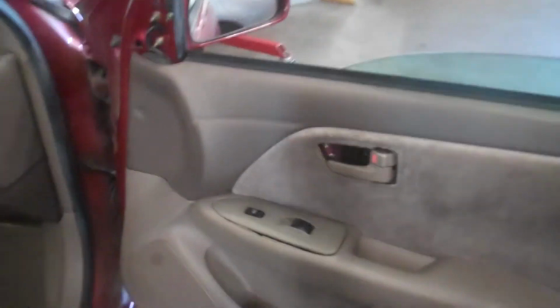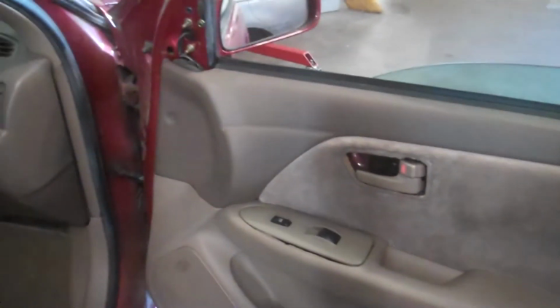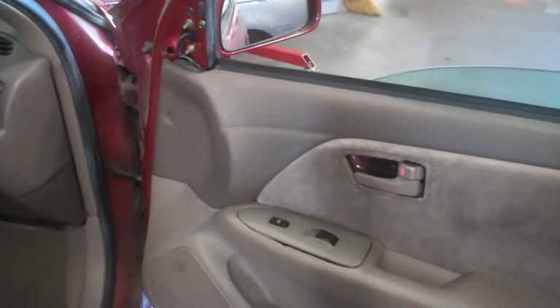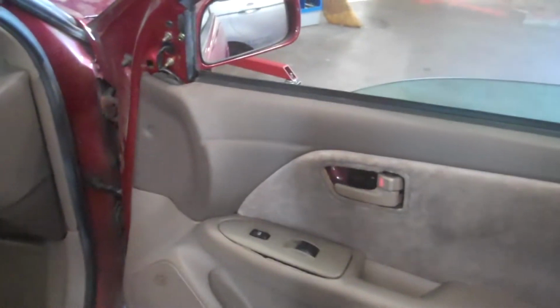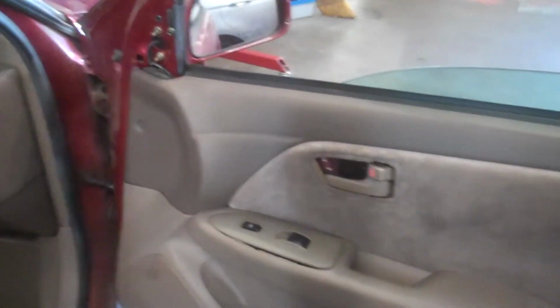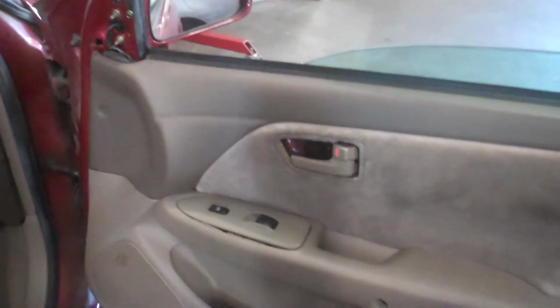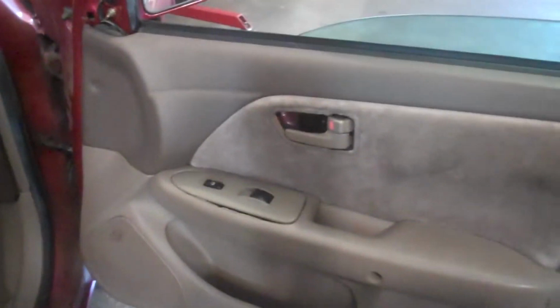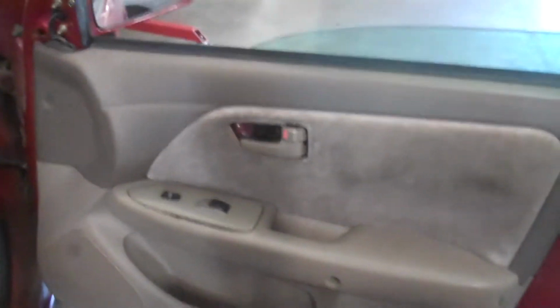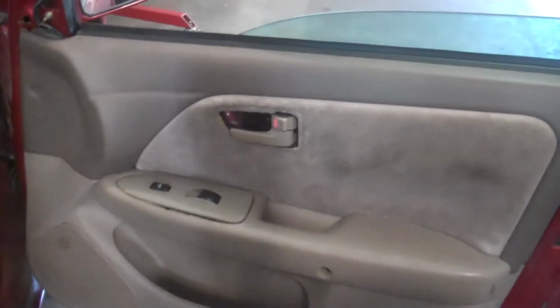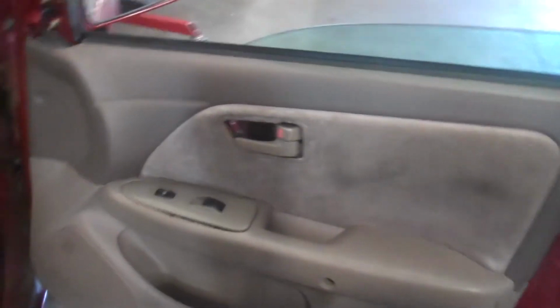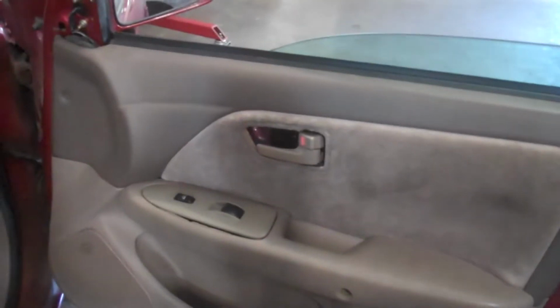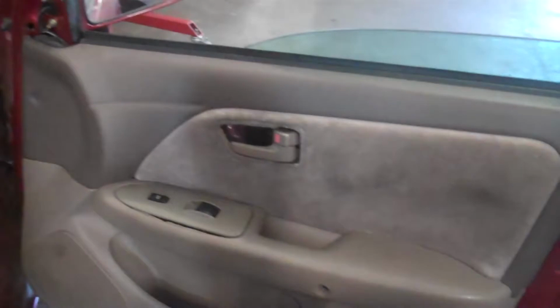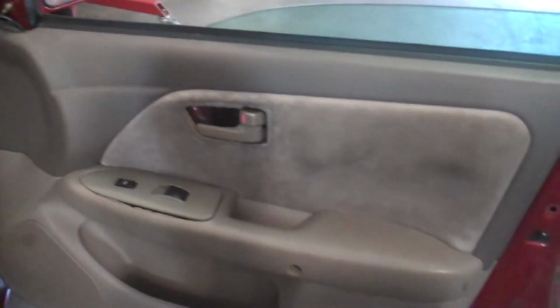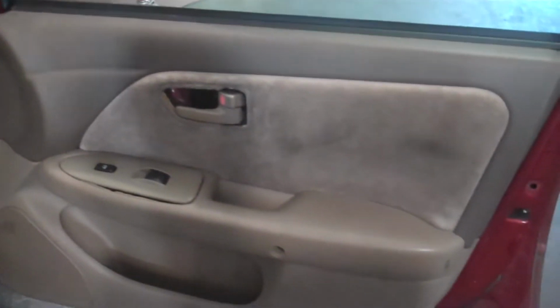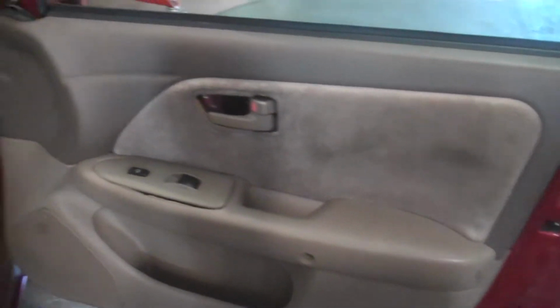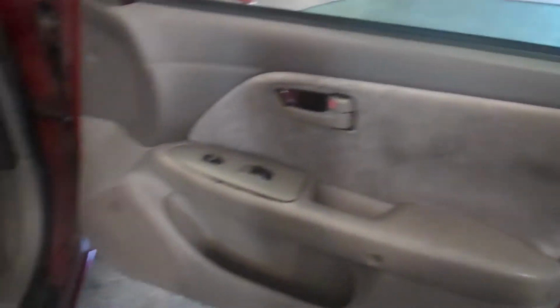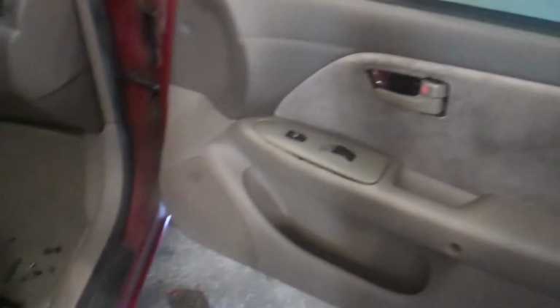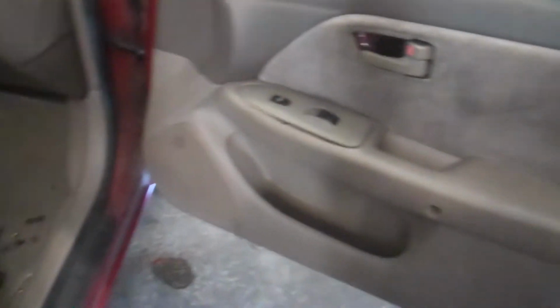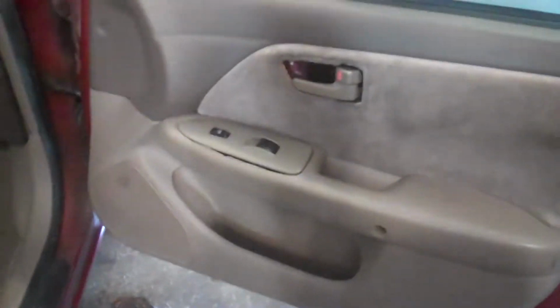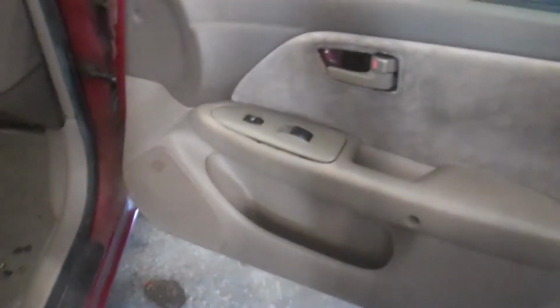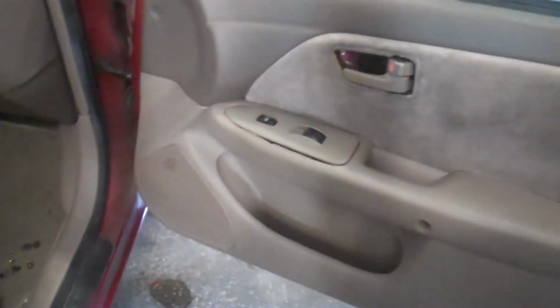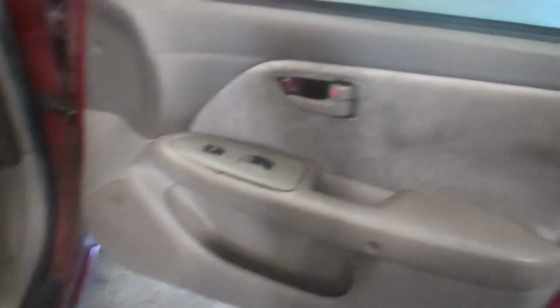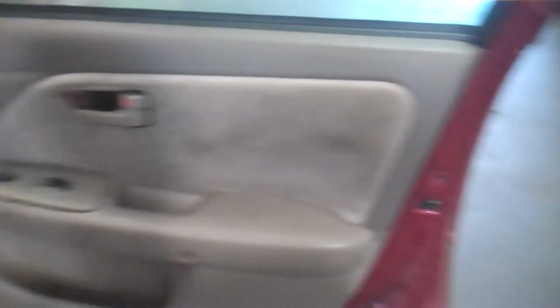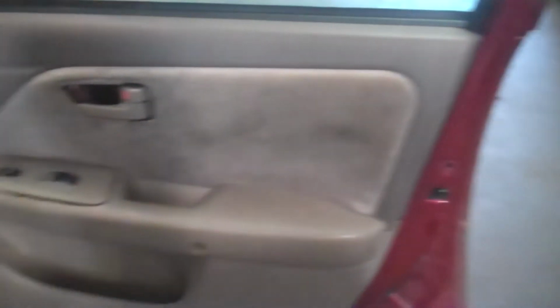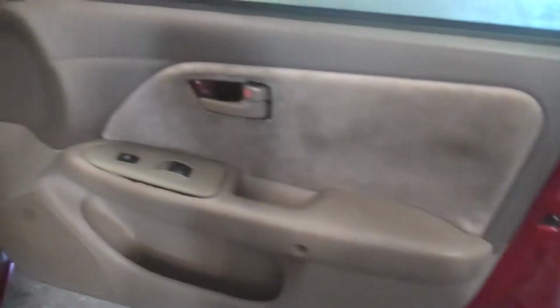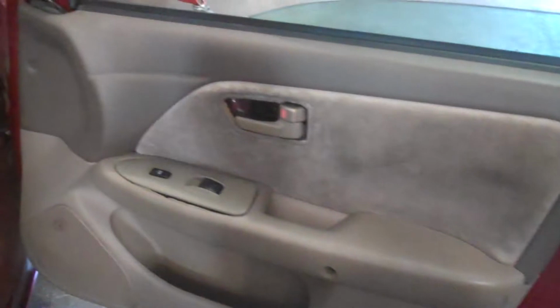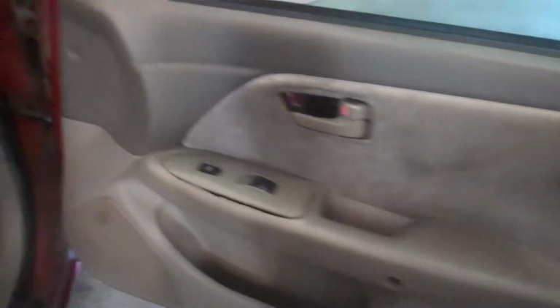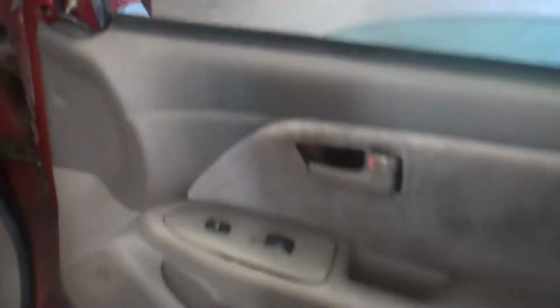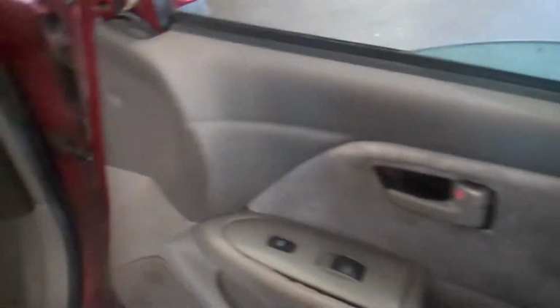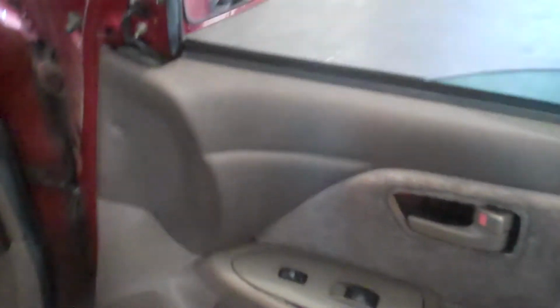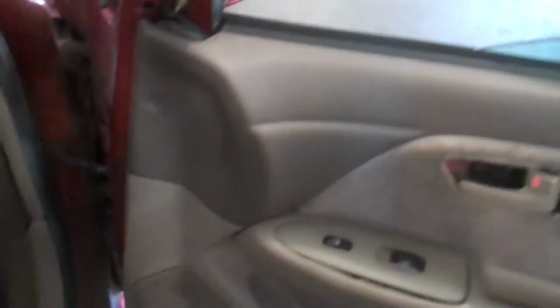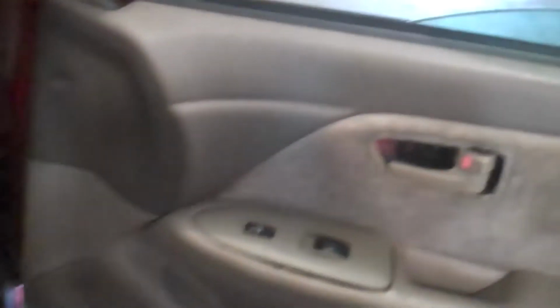98 Toyota Camry. We're going to take the door panel off your car — for whatever reason you're taking it apart, whether you want to install a new speaker or do something else. This window is off track, so that's why we're doing it today.